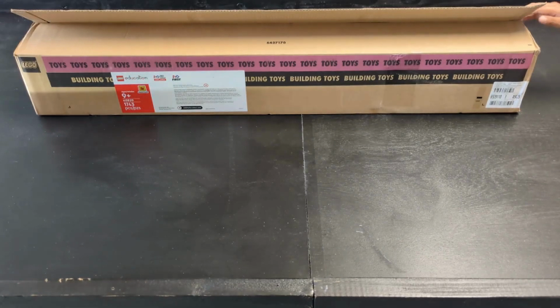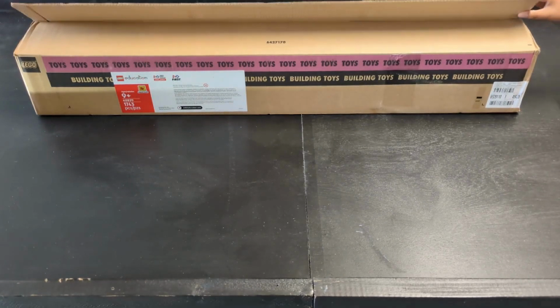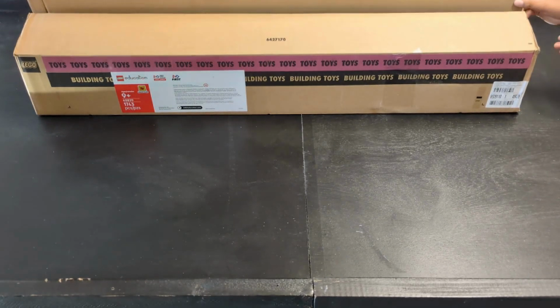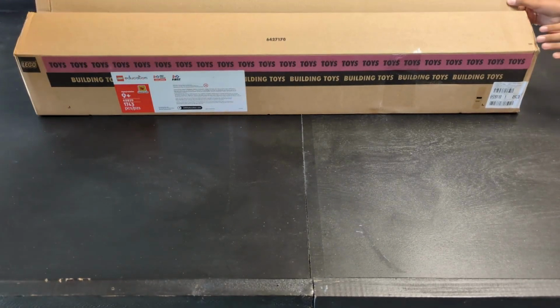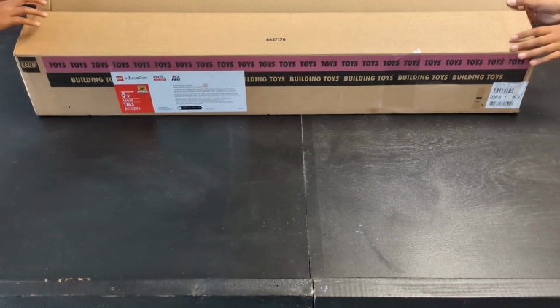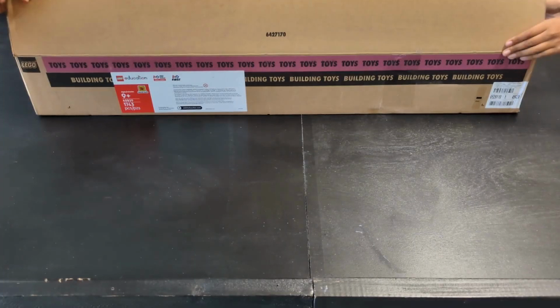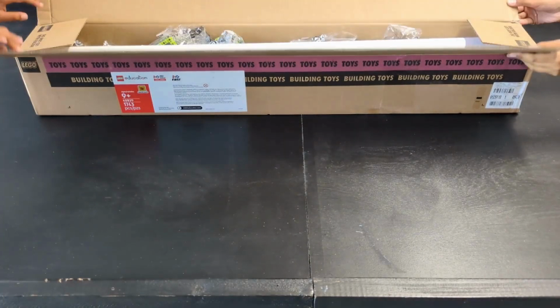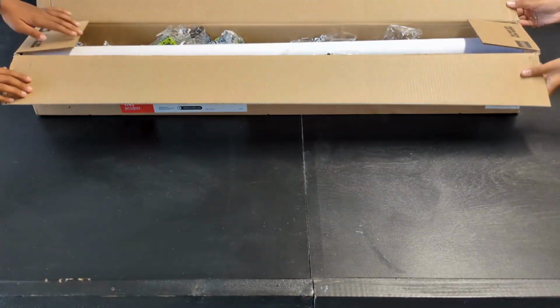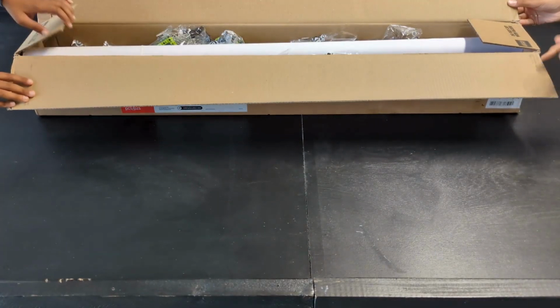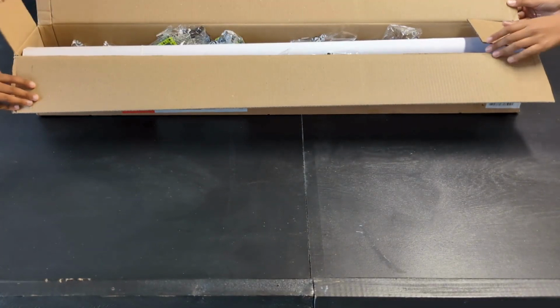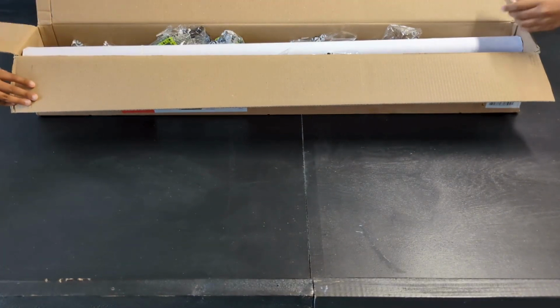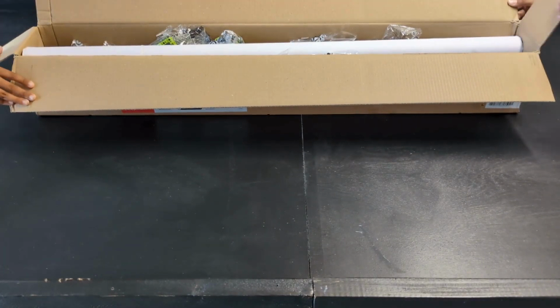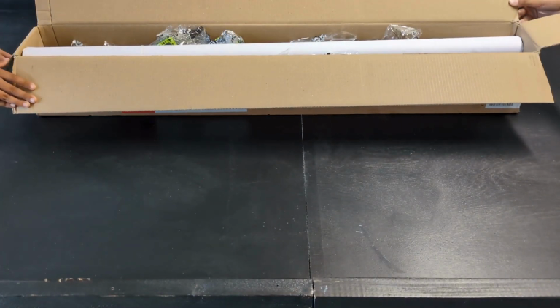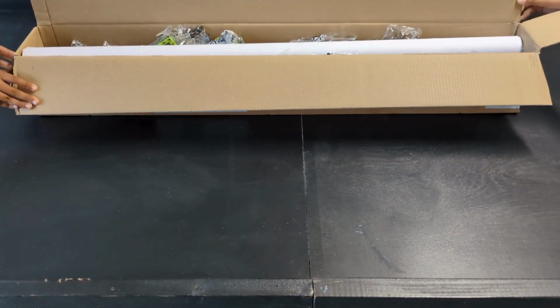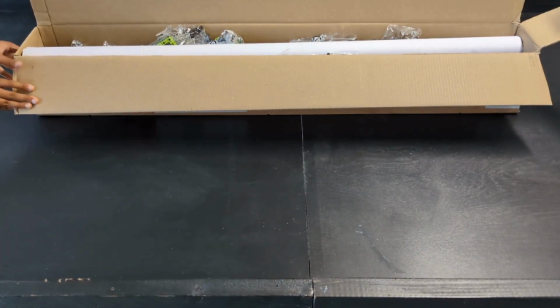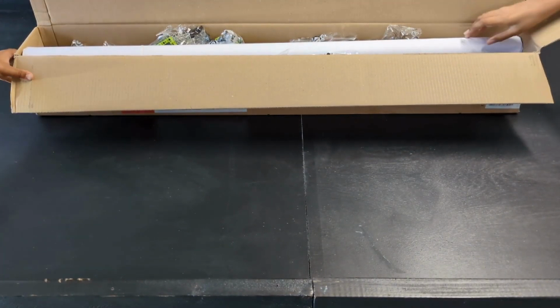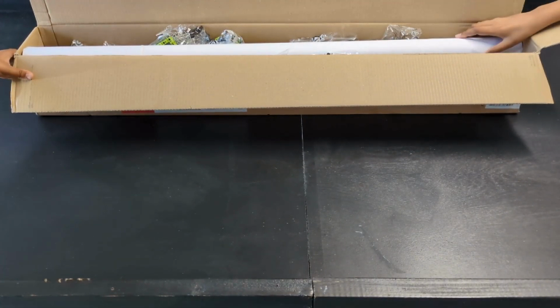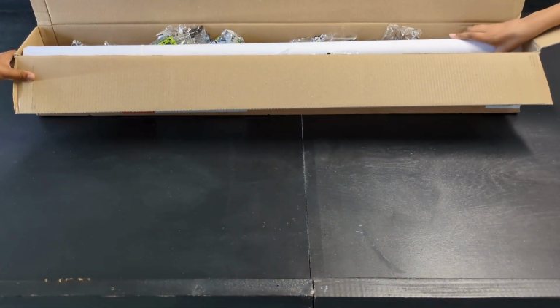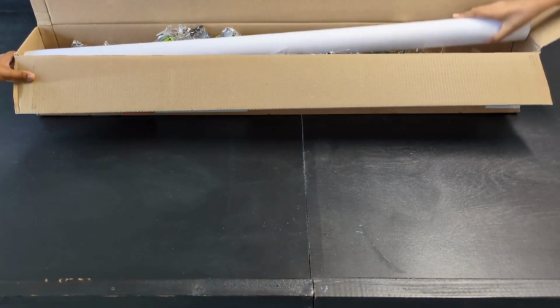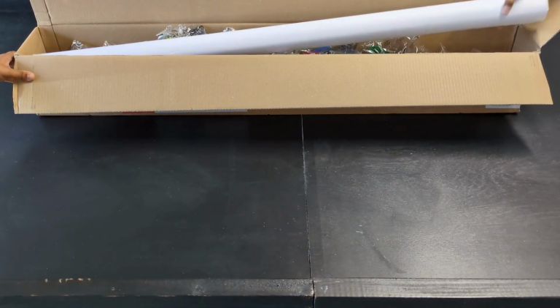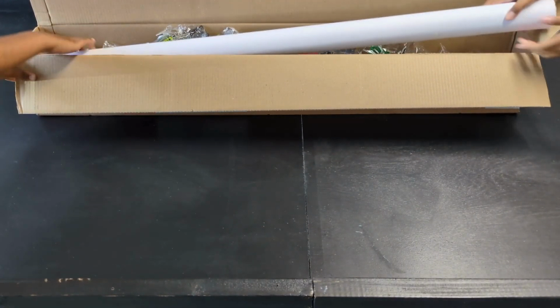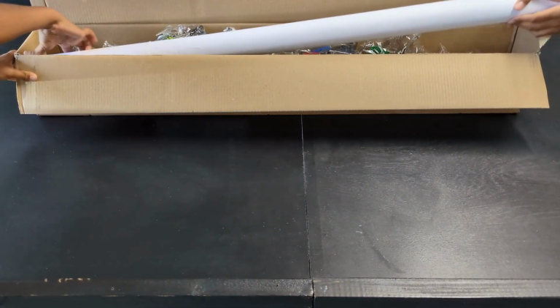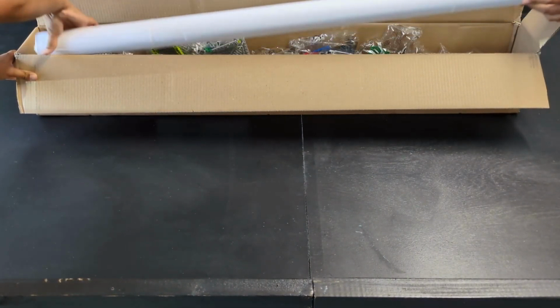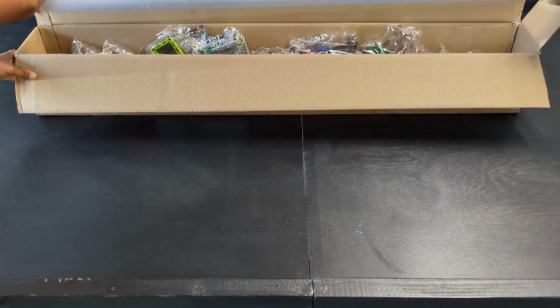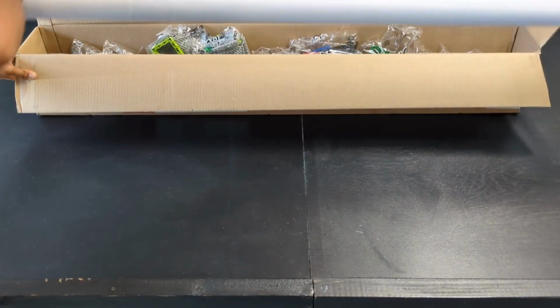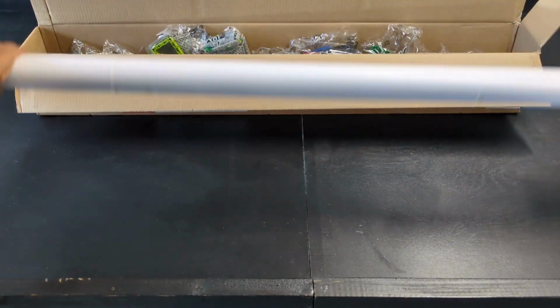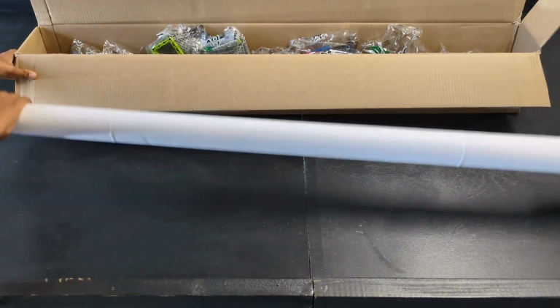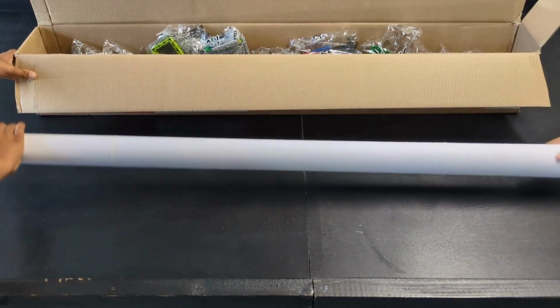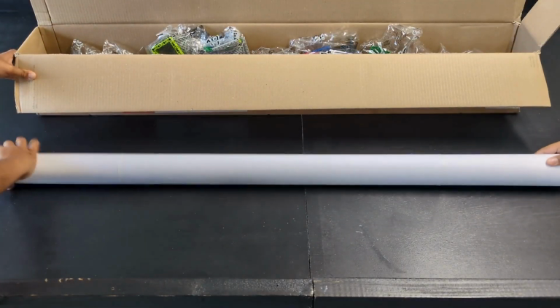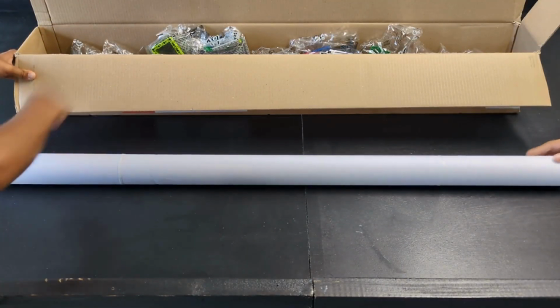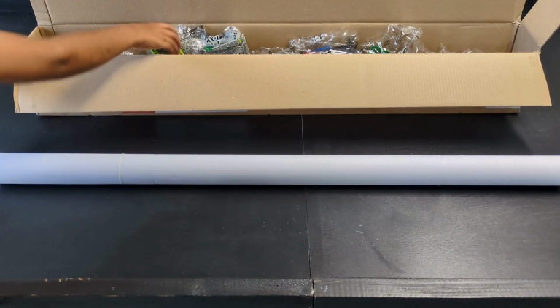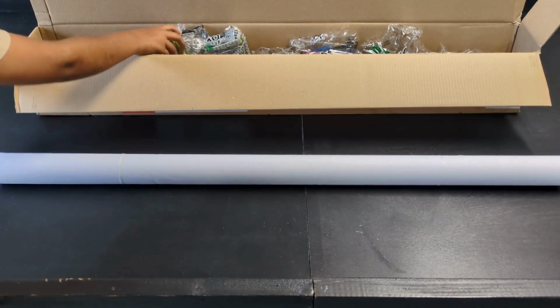Welcome to the 2025-2026 season of First Lego League Challenge. This is the Unearthed field kit, and first out of the box is the field mat.